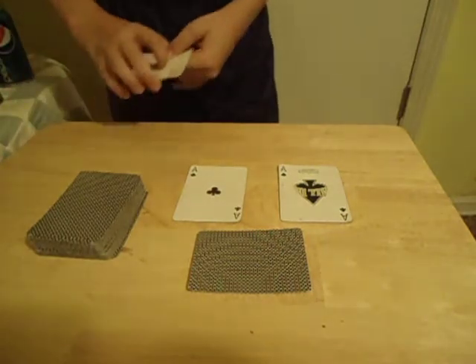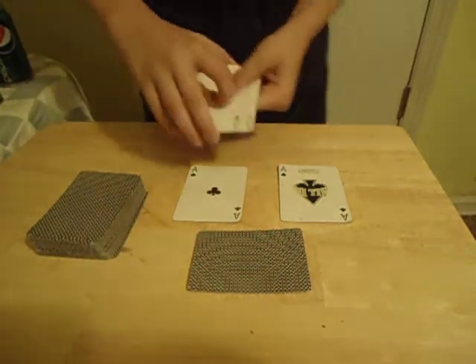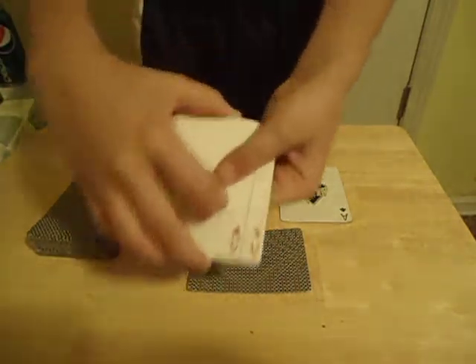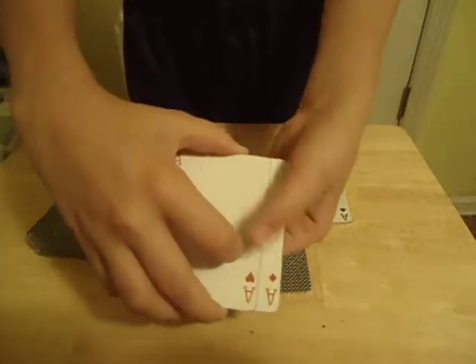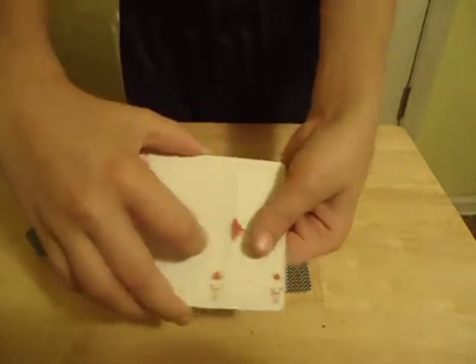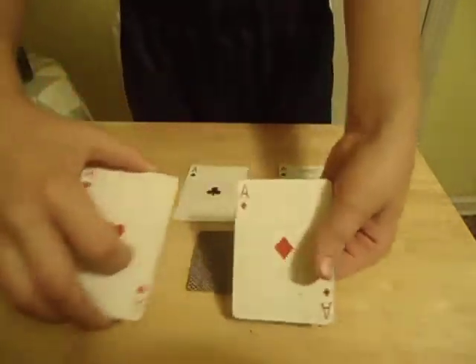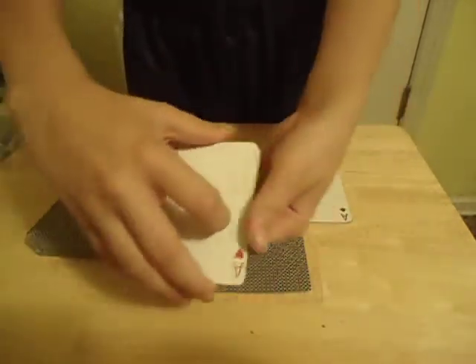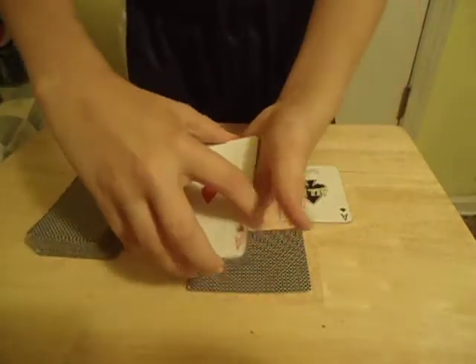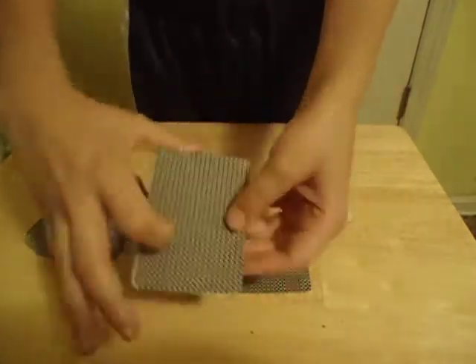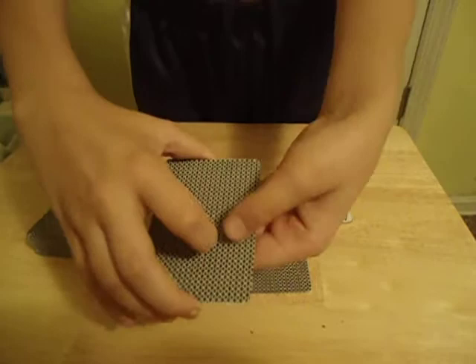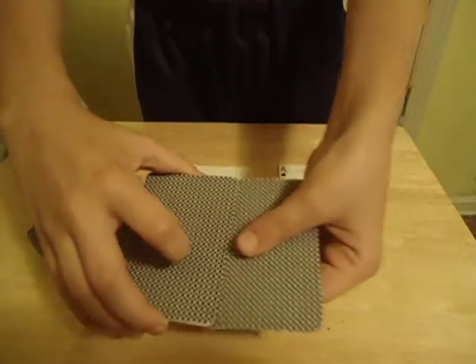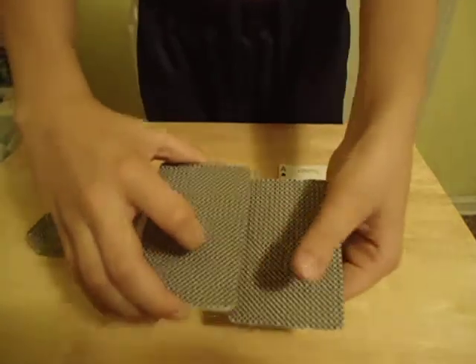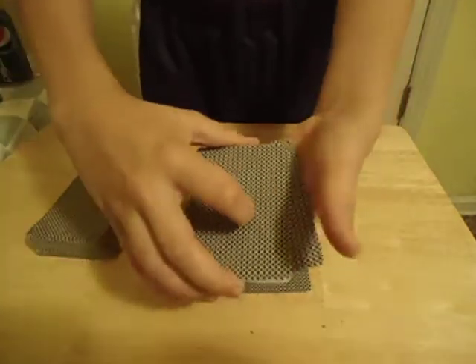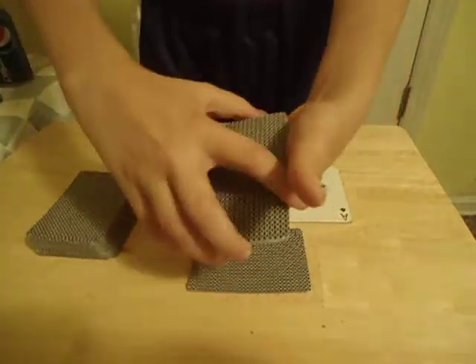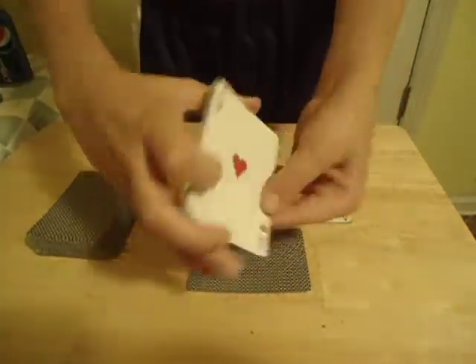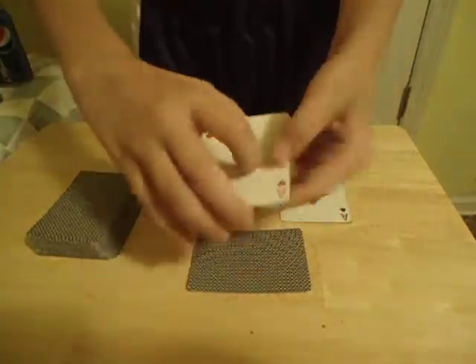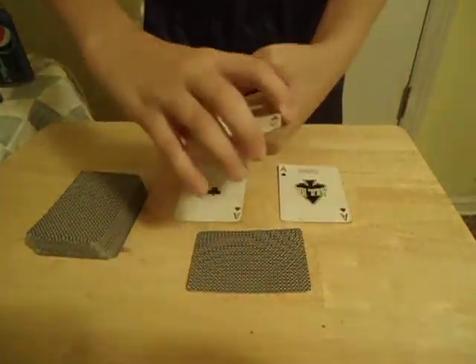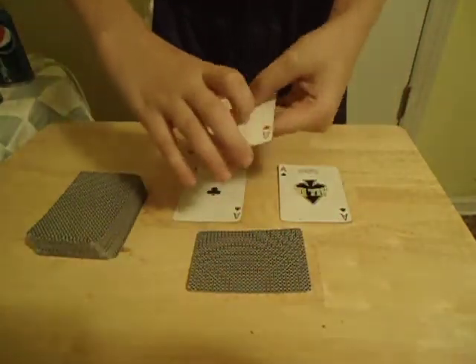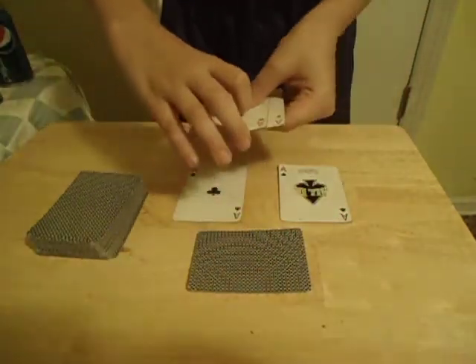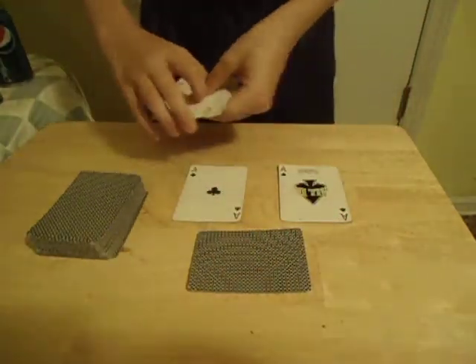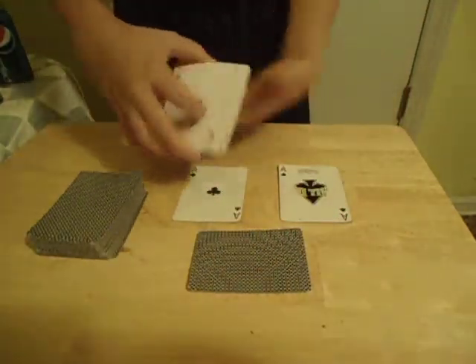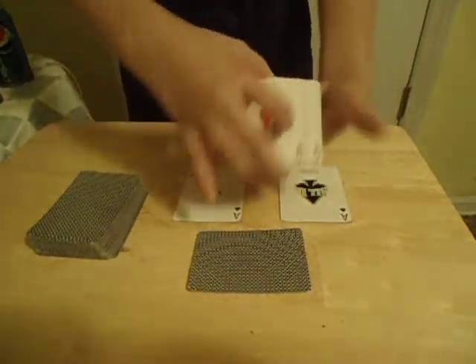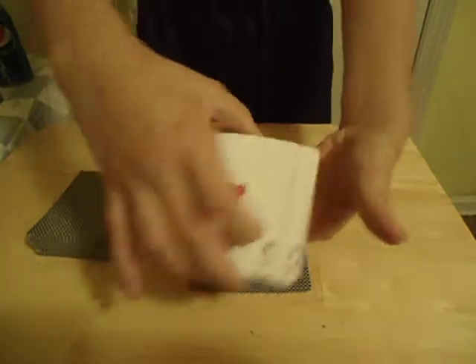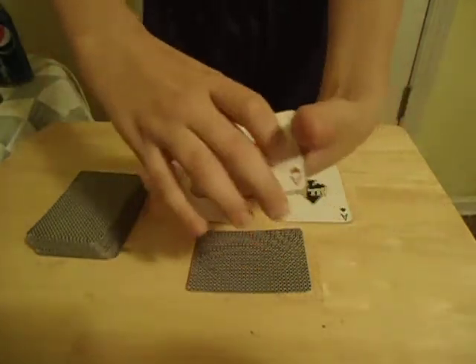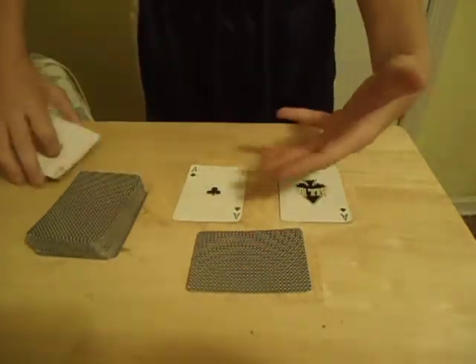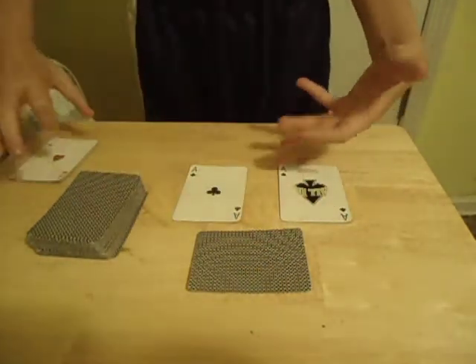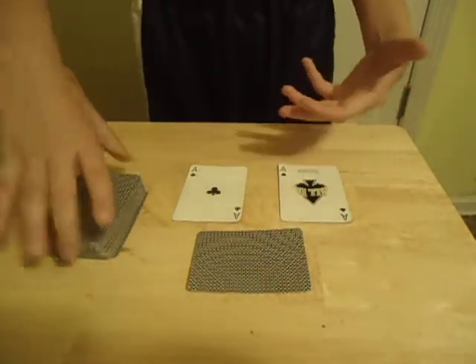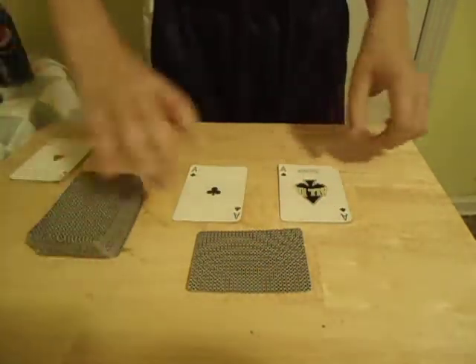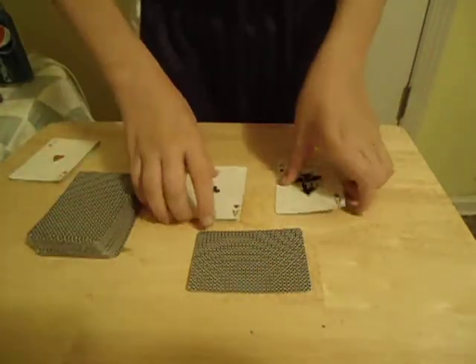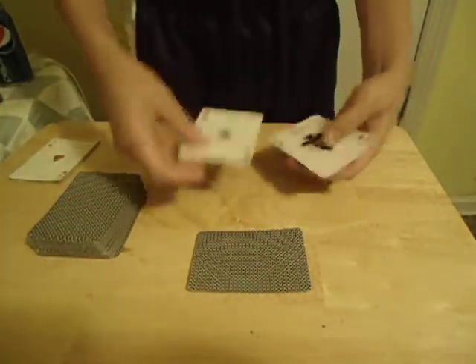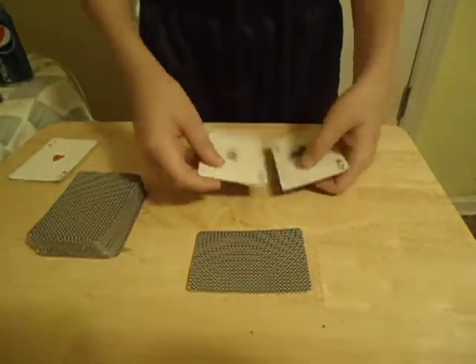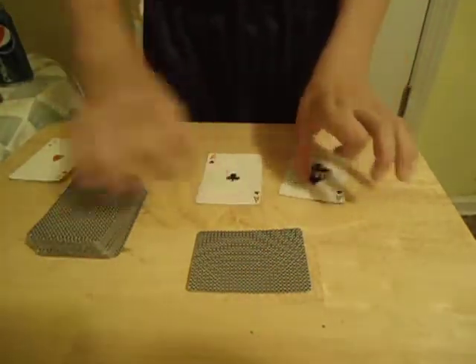I'm going to show you — I have four aces. I got two aces. After showing you these two aces, I'm just going to set the red aces to the side. Don't need them for now. We're going to take the black aces.